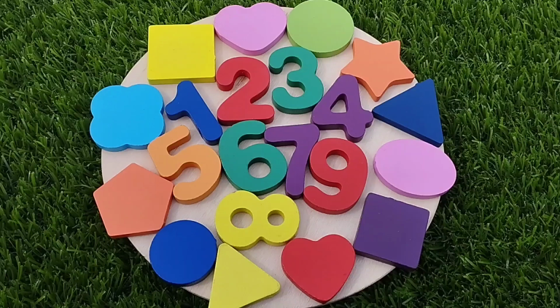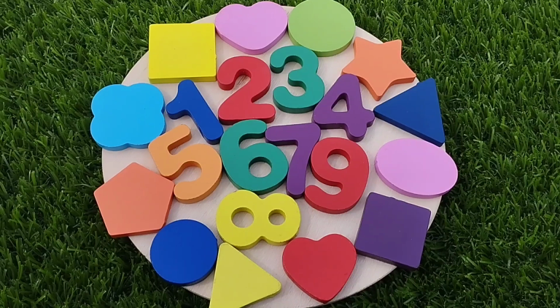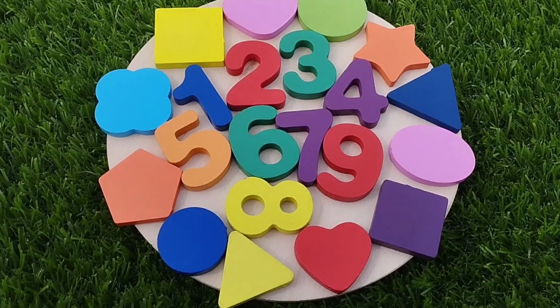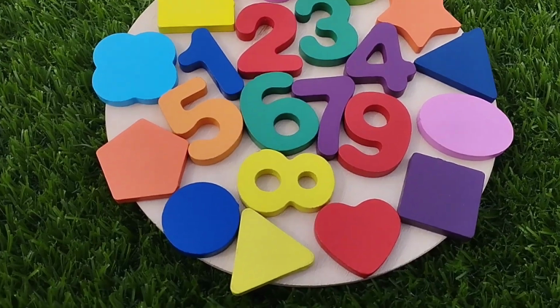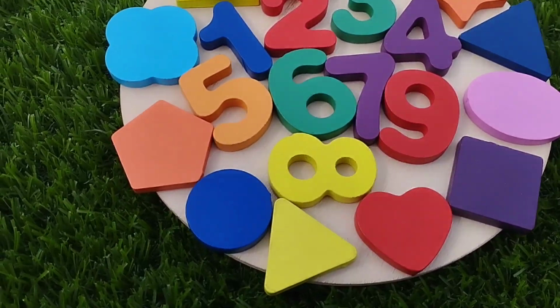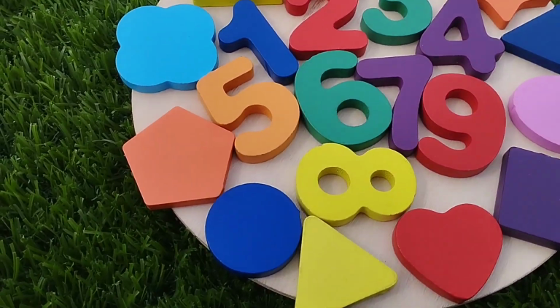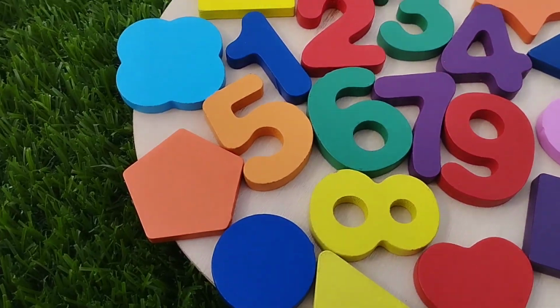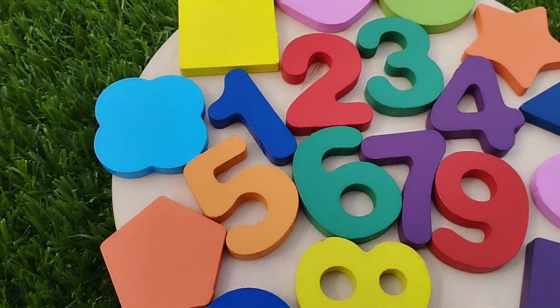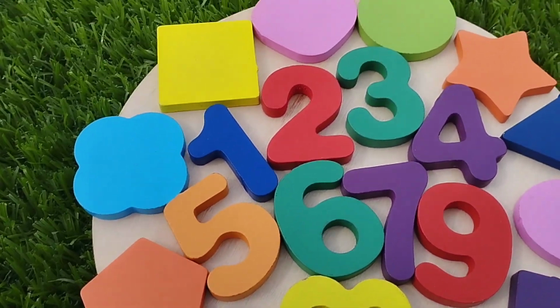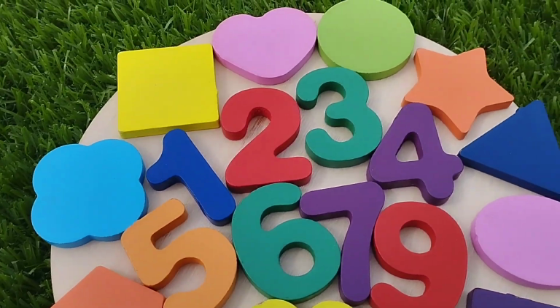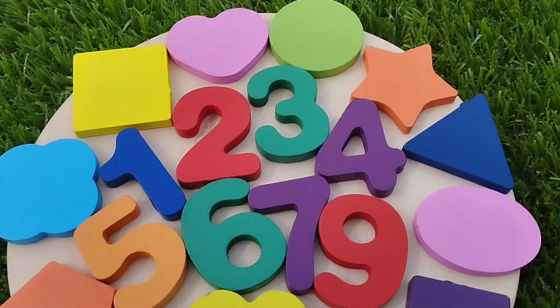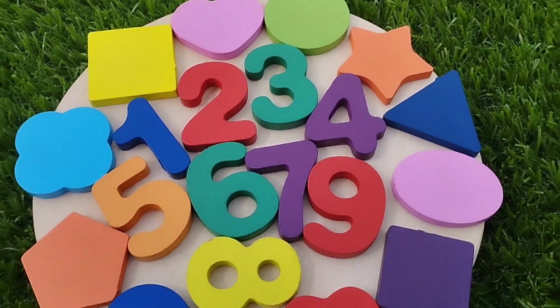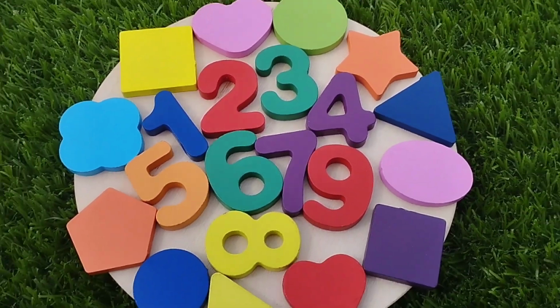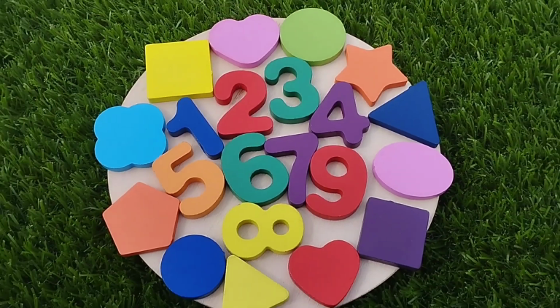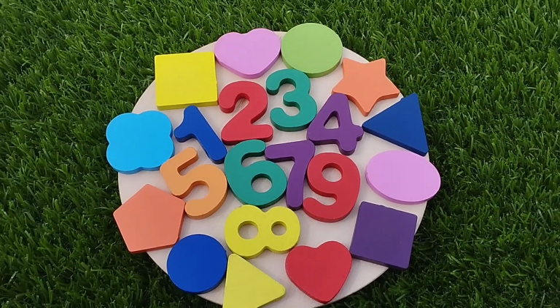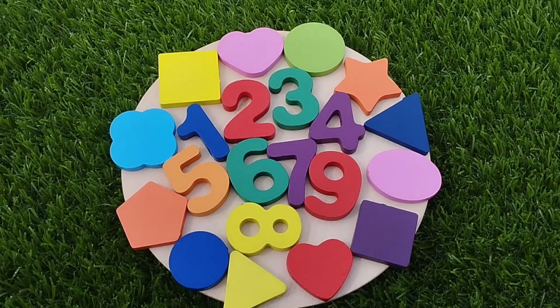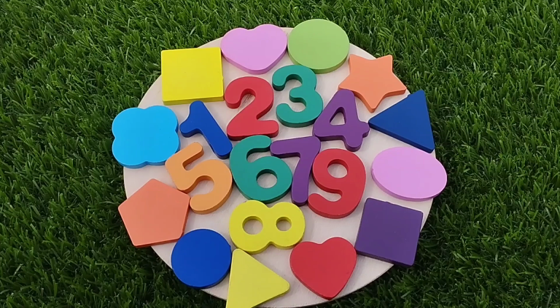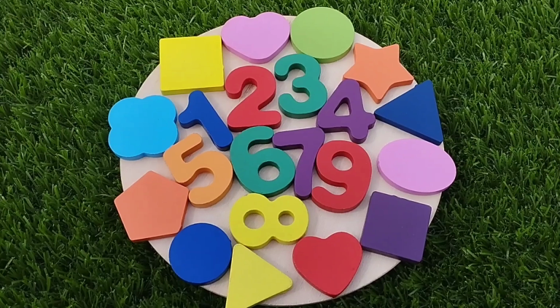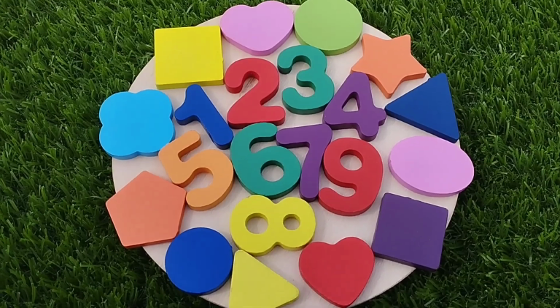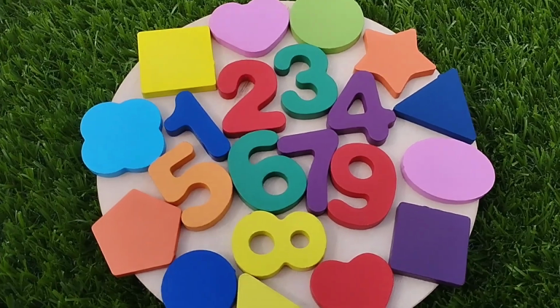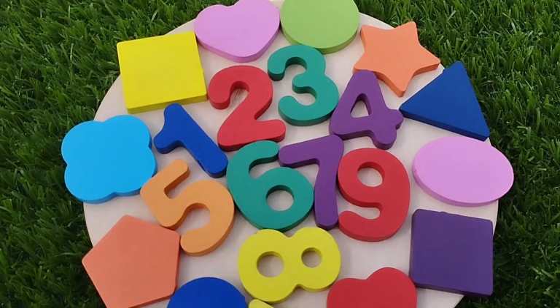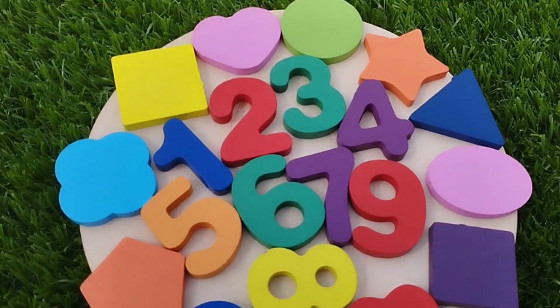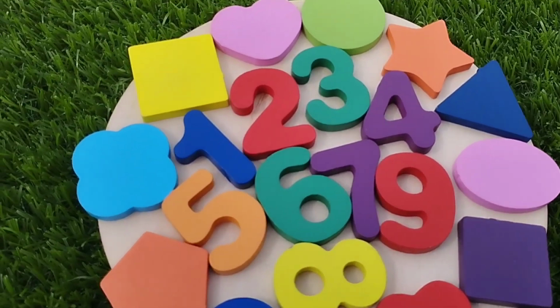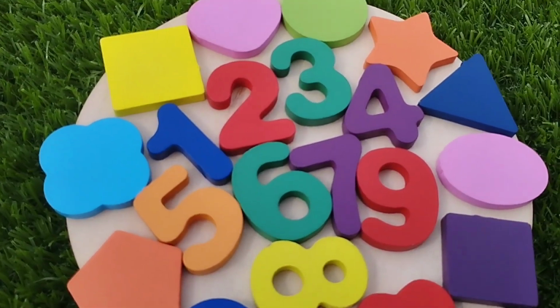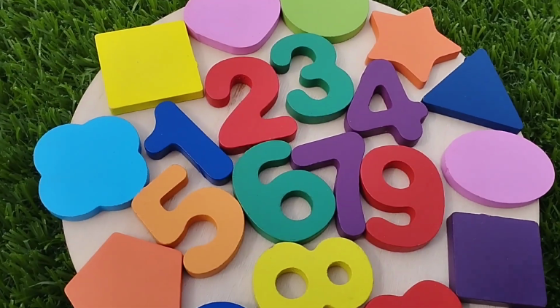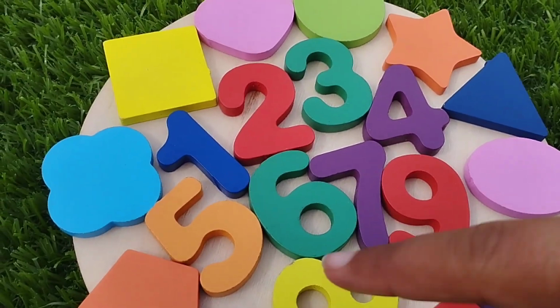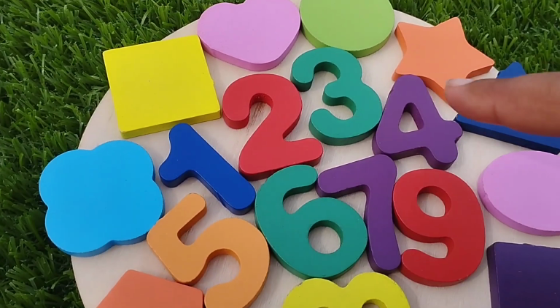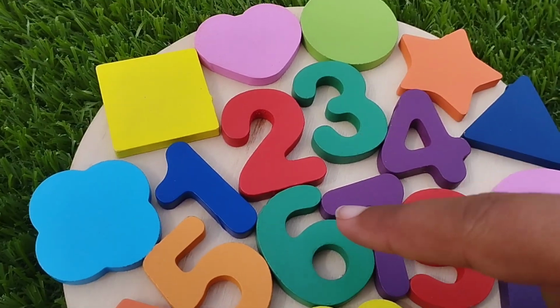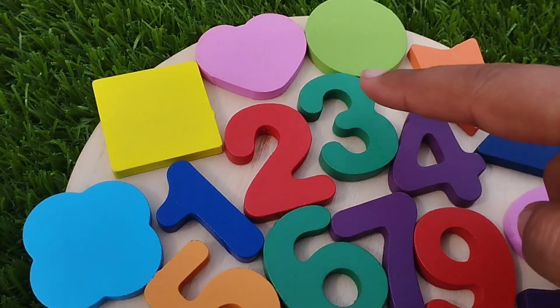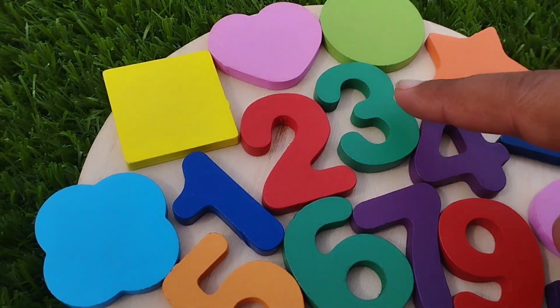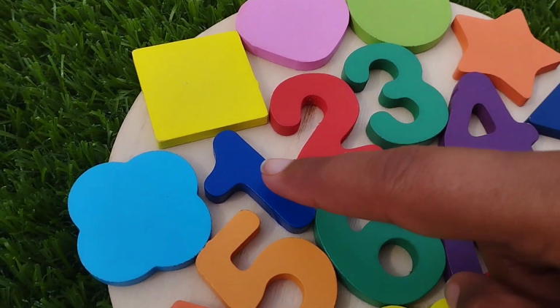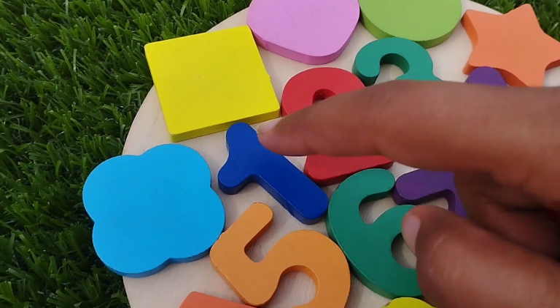Today we have a wooden number puzzle. We have wooden numbers and some wooden shapes. Let's learn their names and their colors.